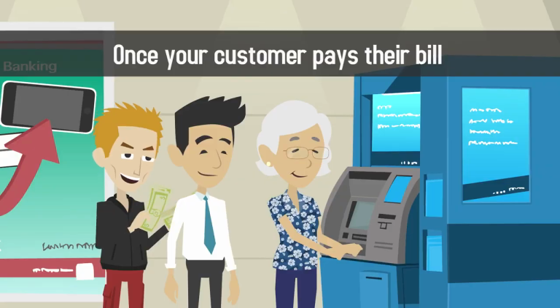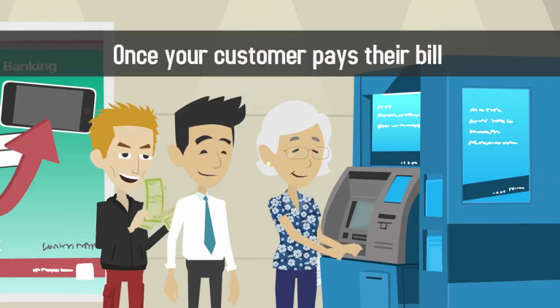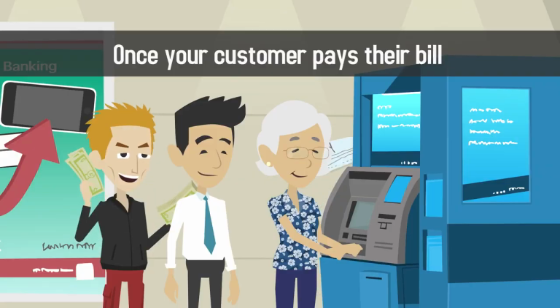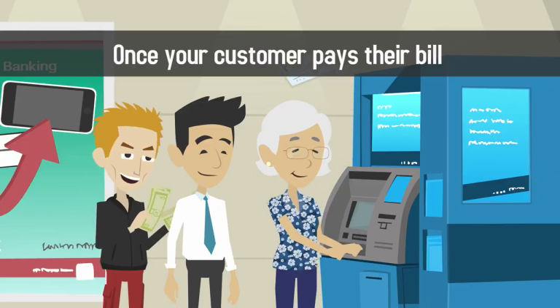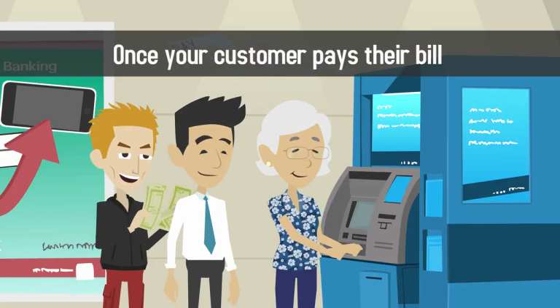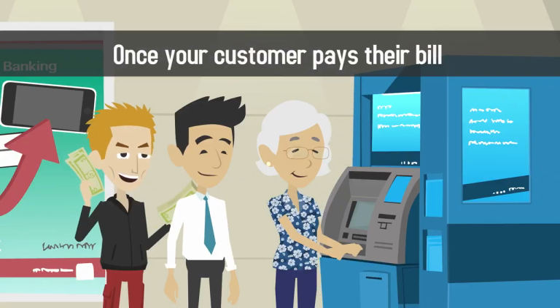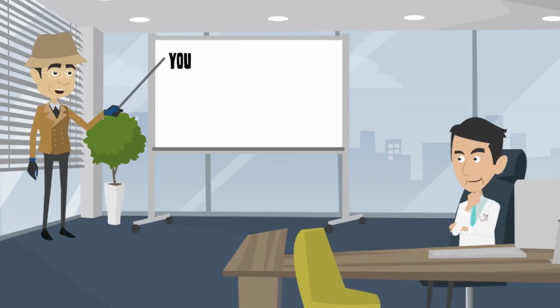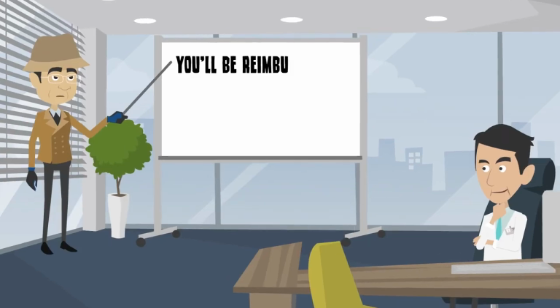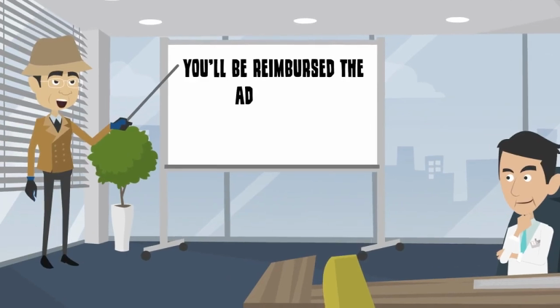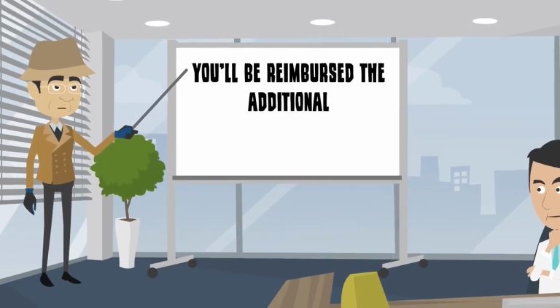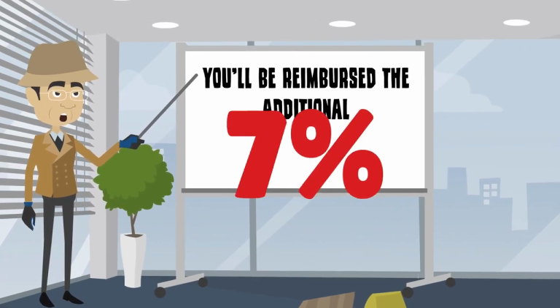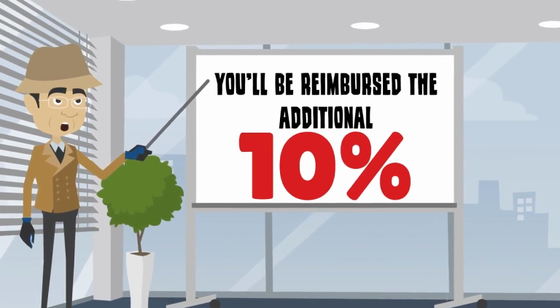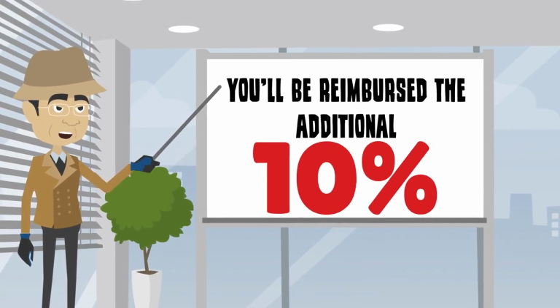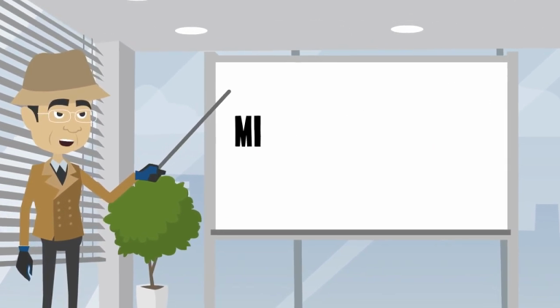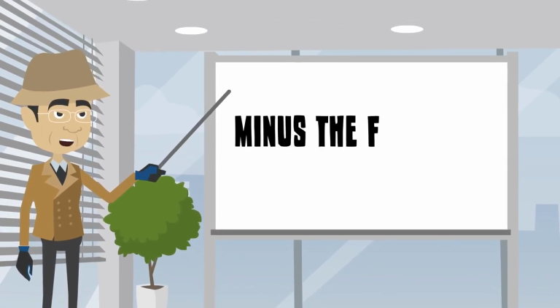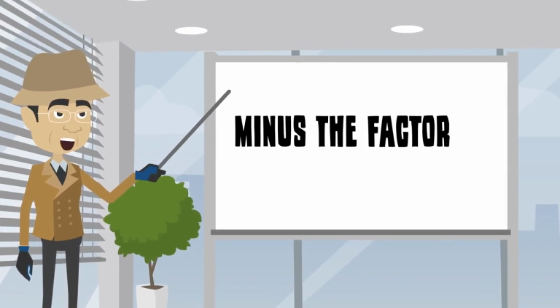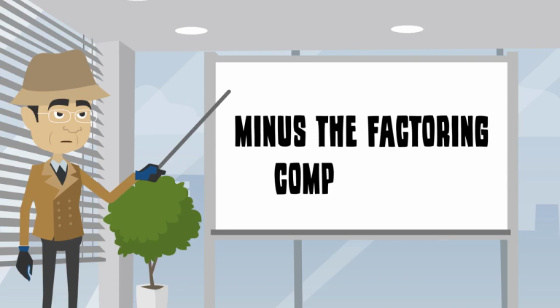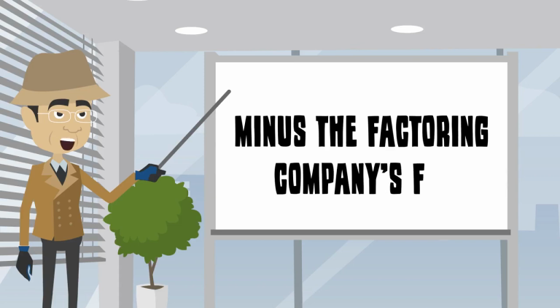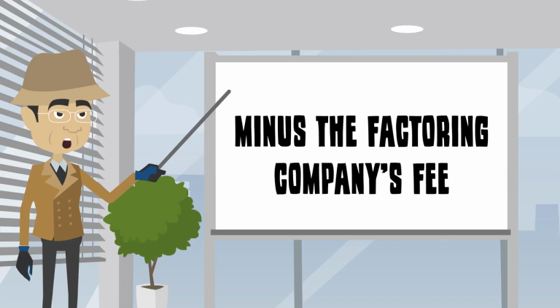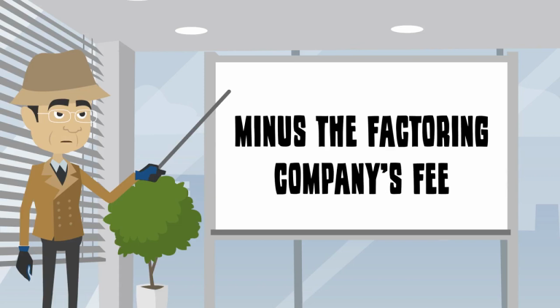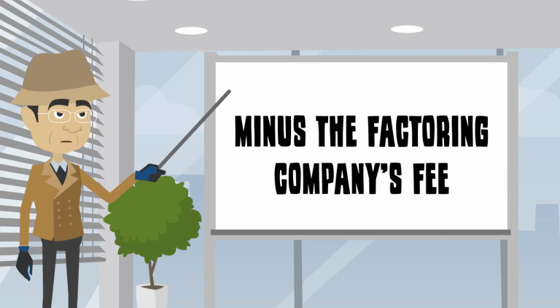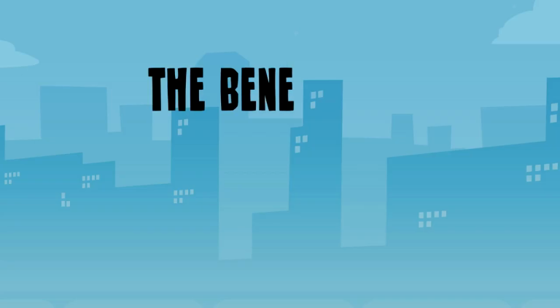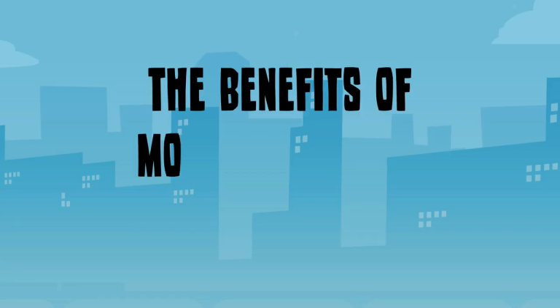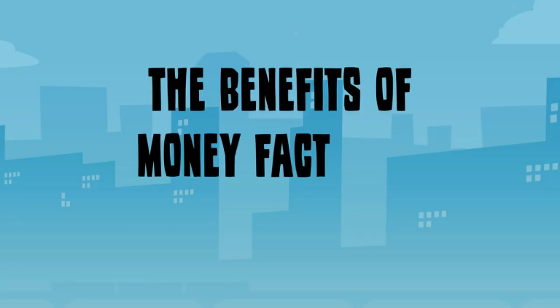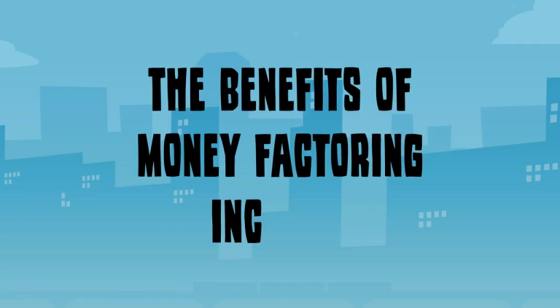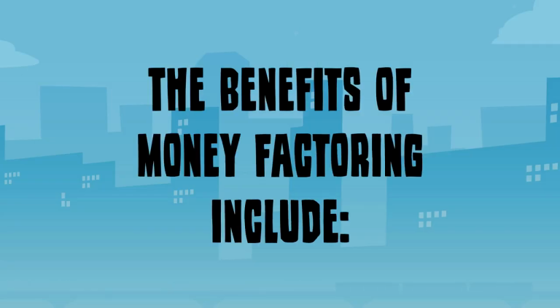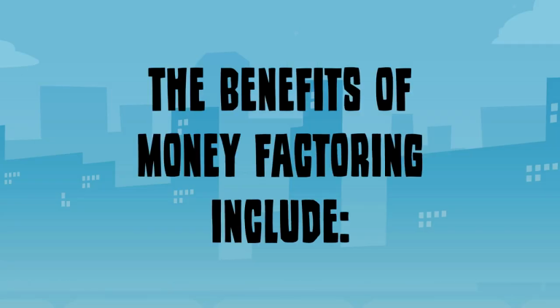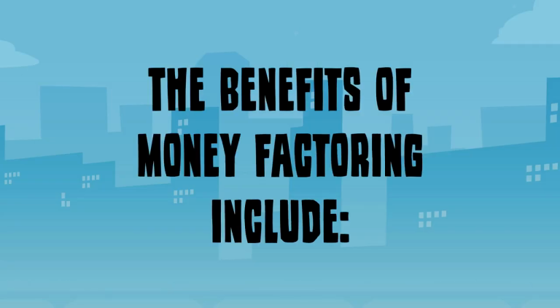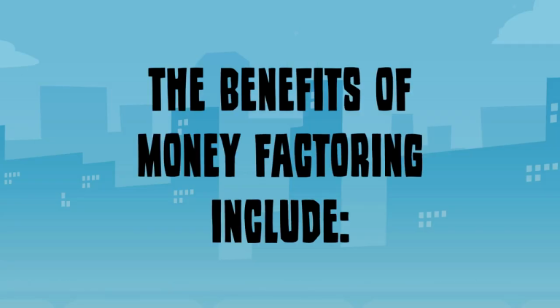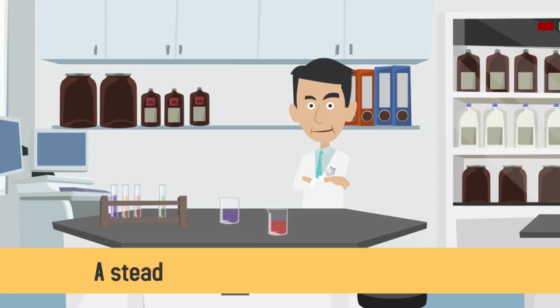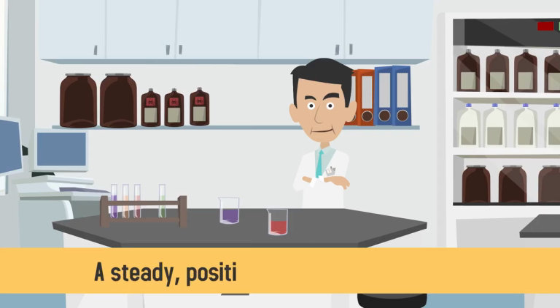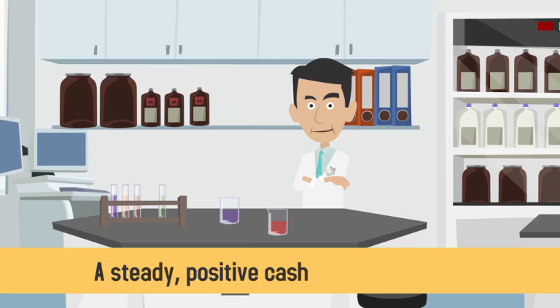Once your customer pays their bill, you'll be reimbursed the additional 10% minus the factoring company's fee.